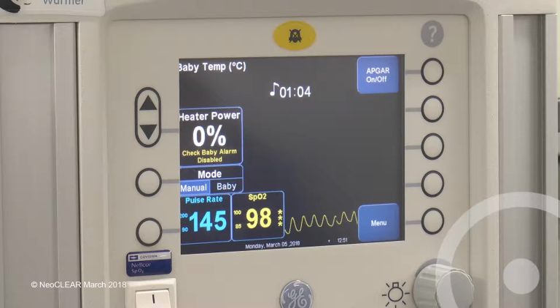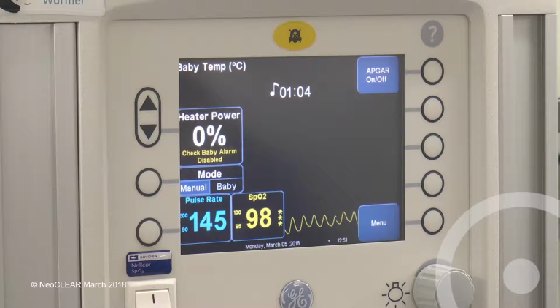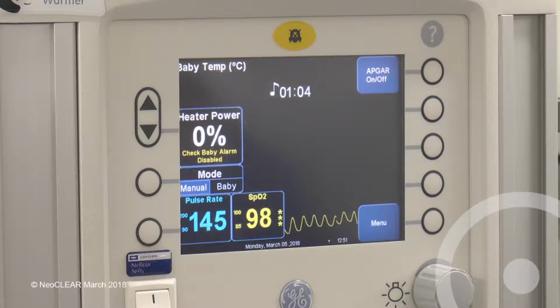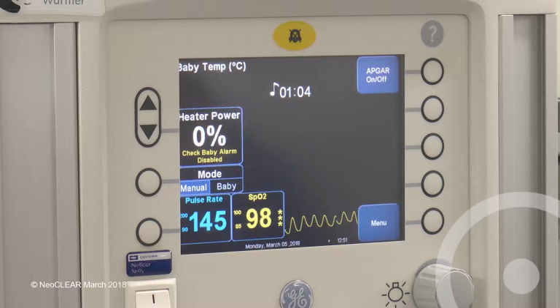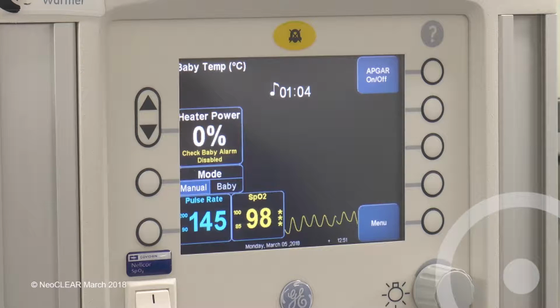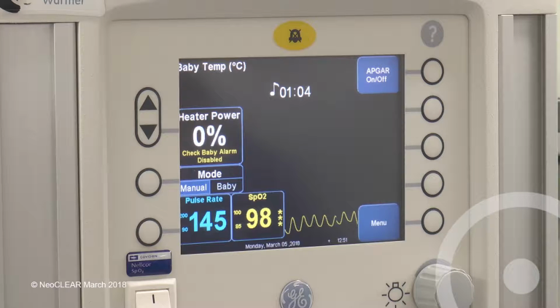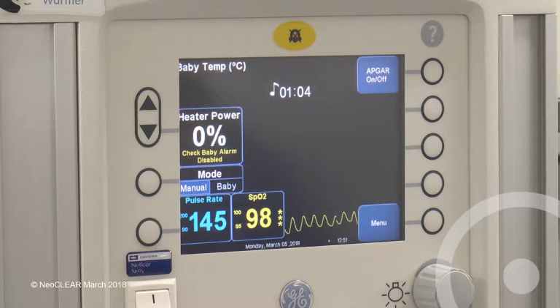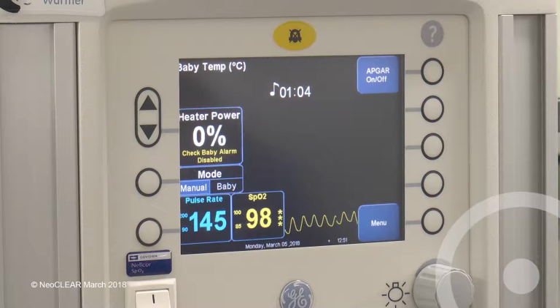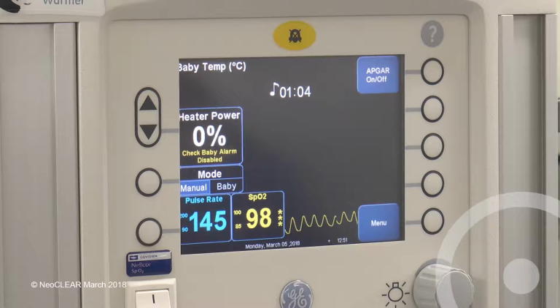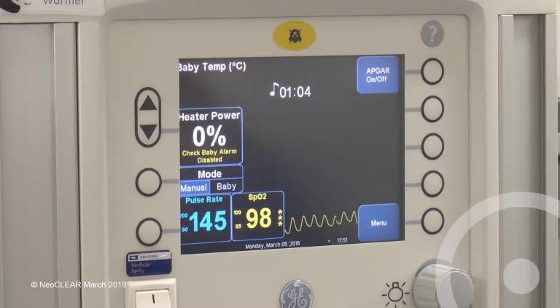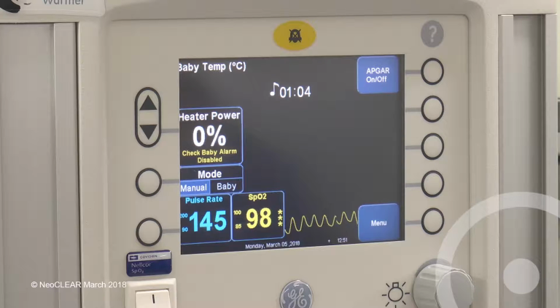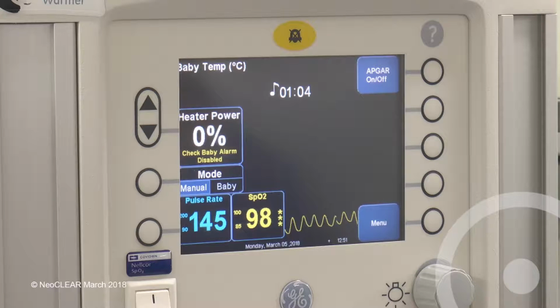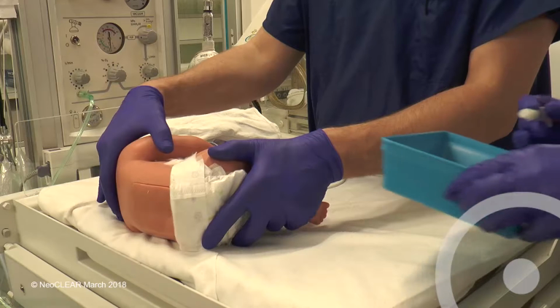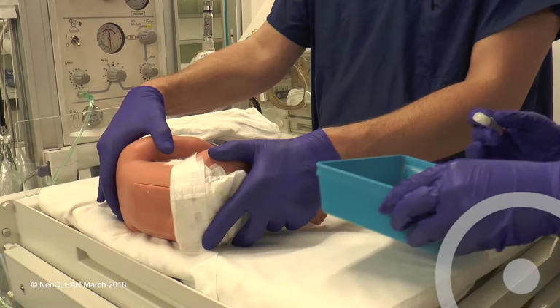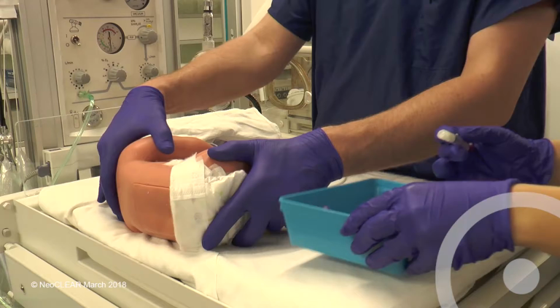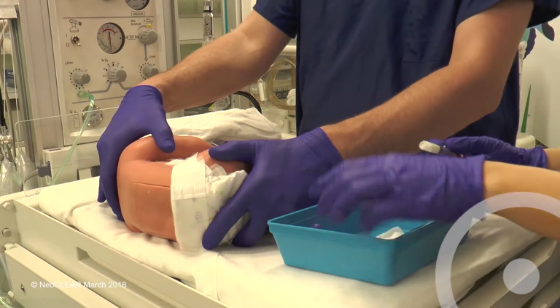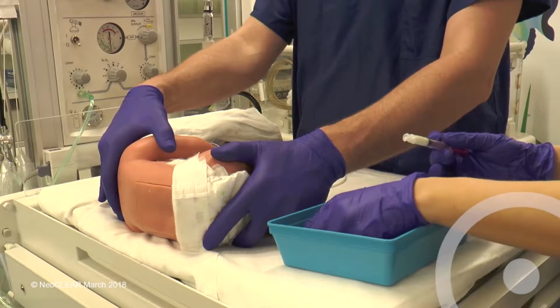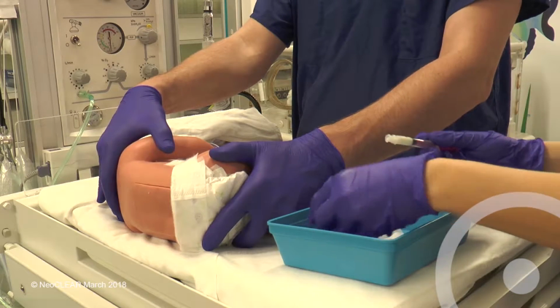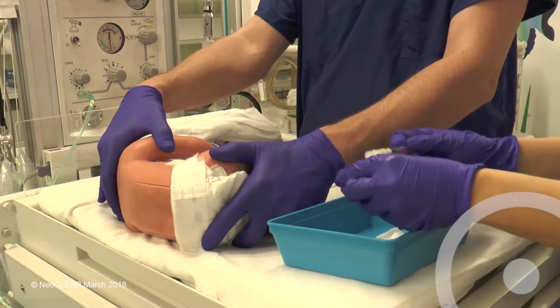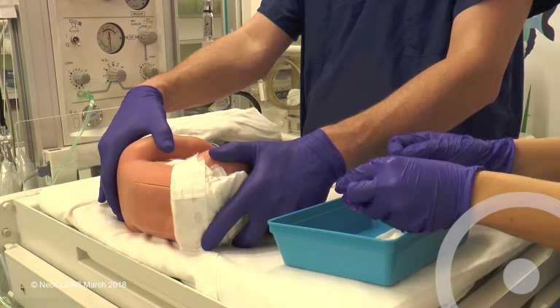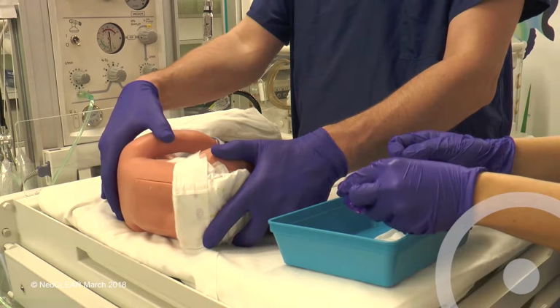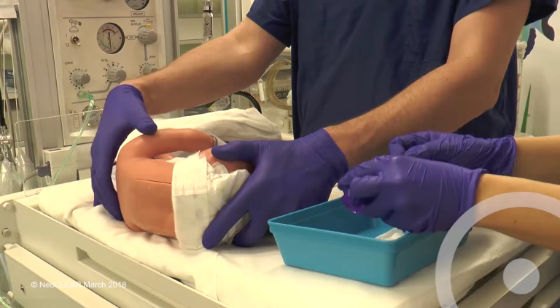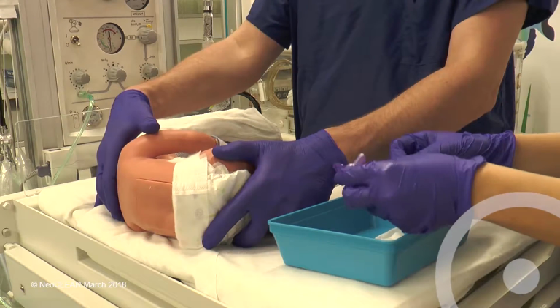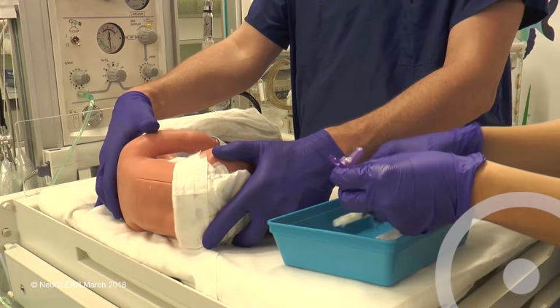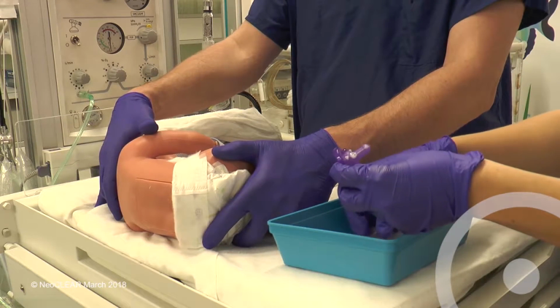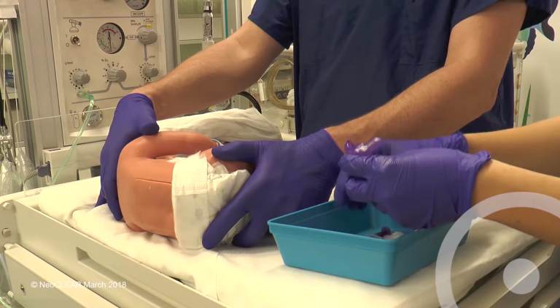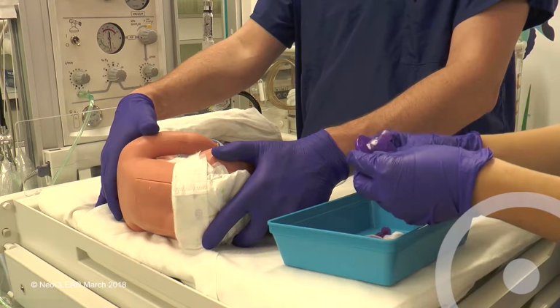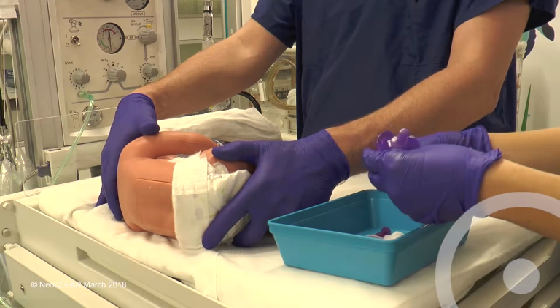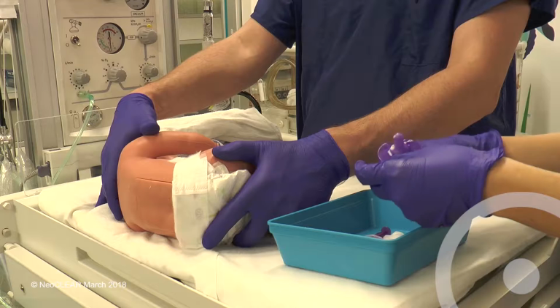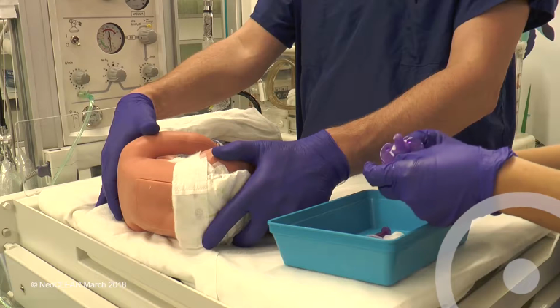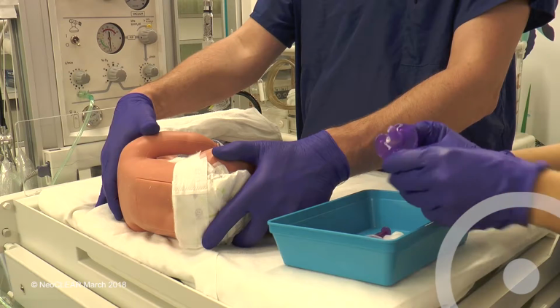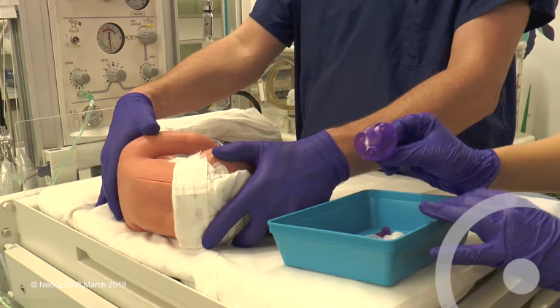The procedure can be stopped or paused if the baby is felt to be compromised. The first assistant can relax their hold while the operator rewashes their hands and puts on the gown and sterile gloves.